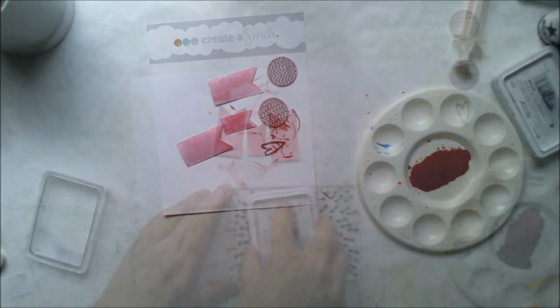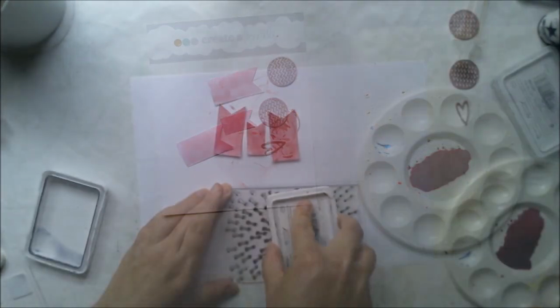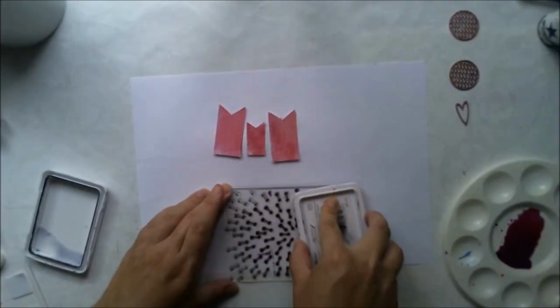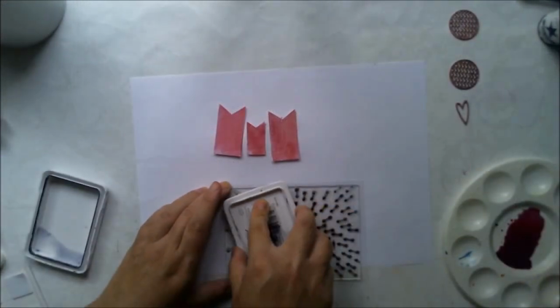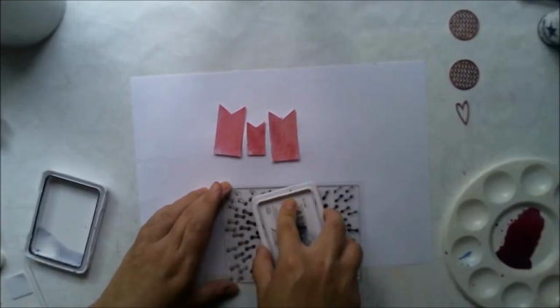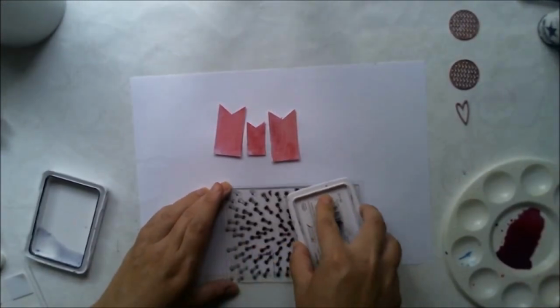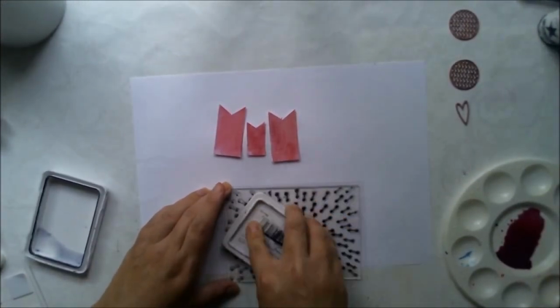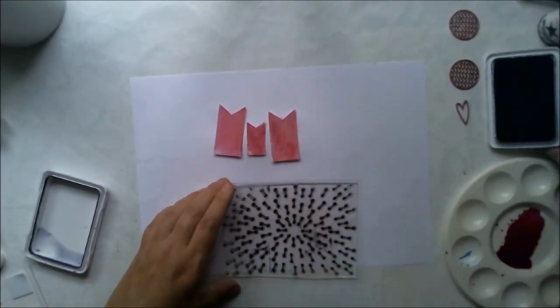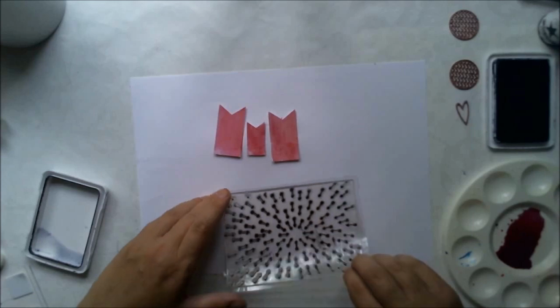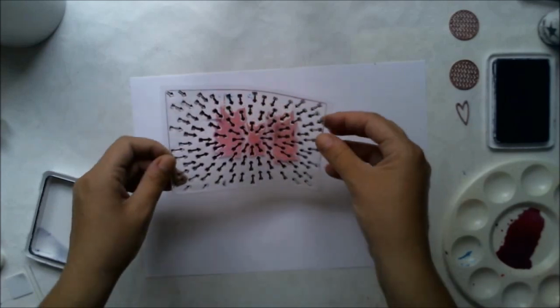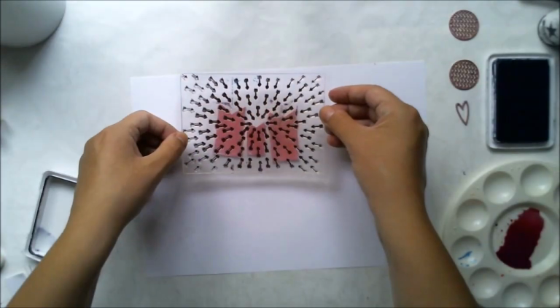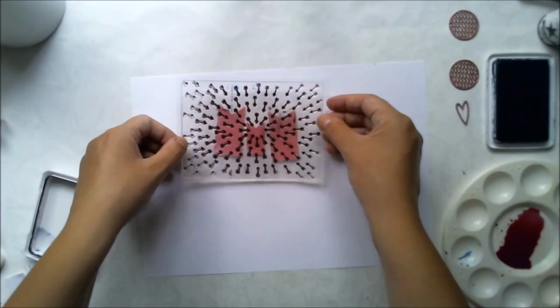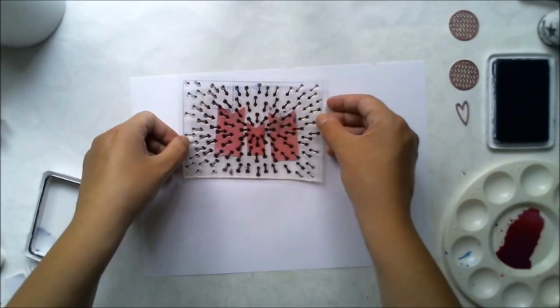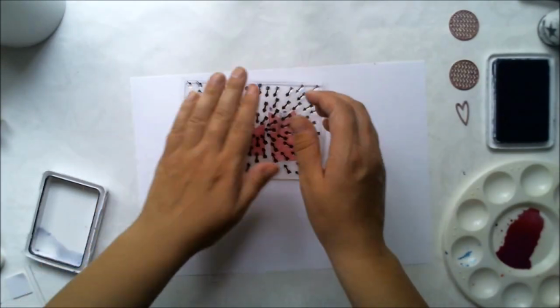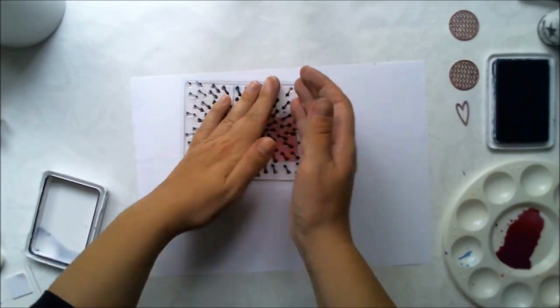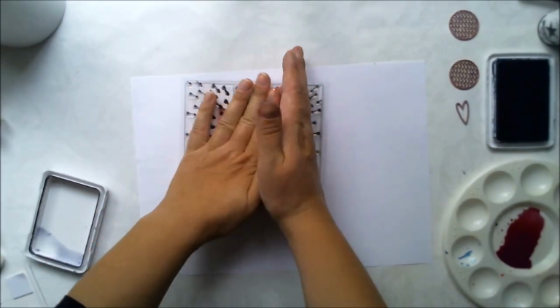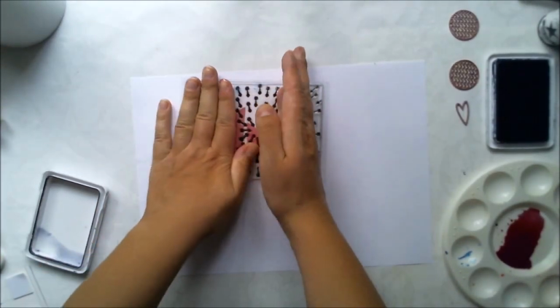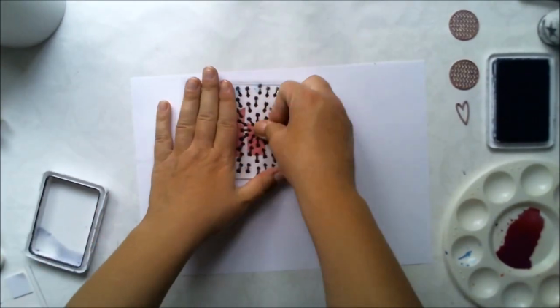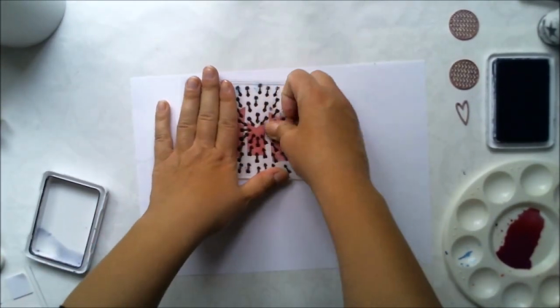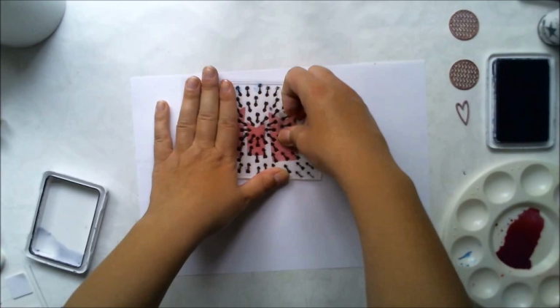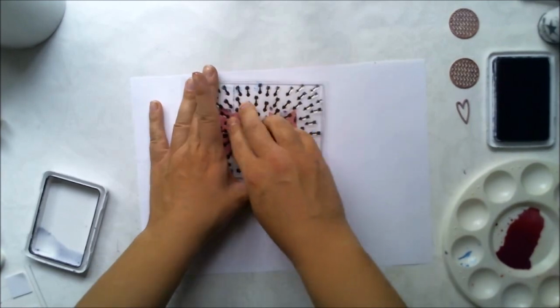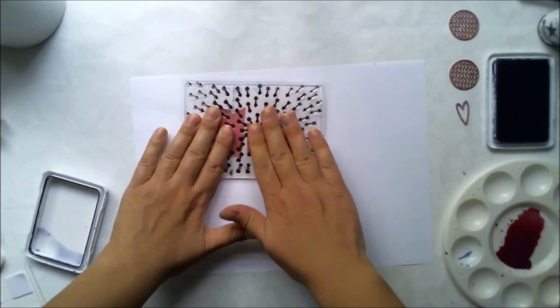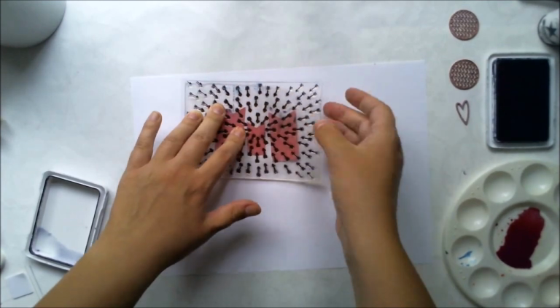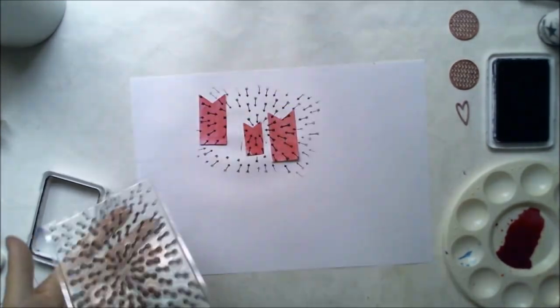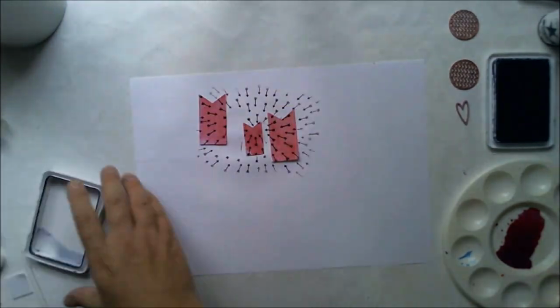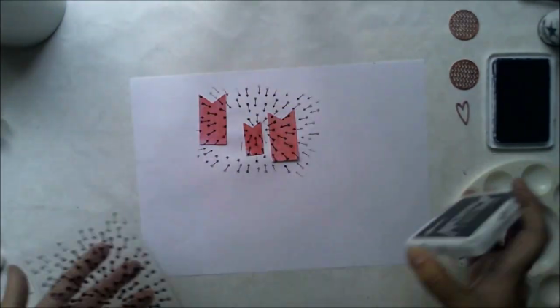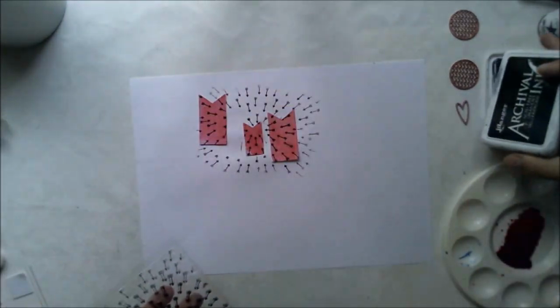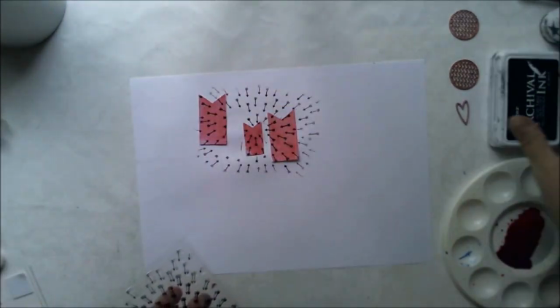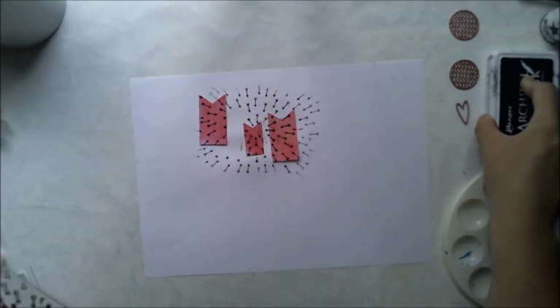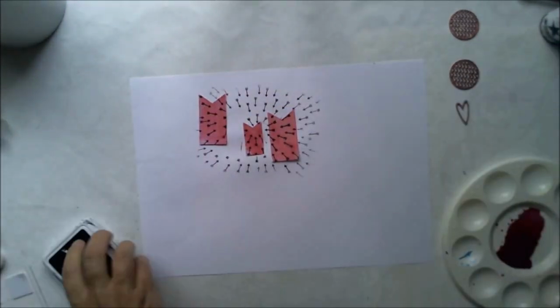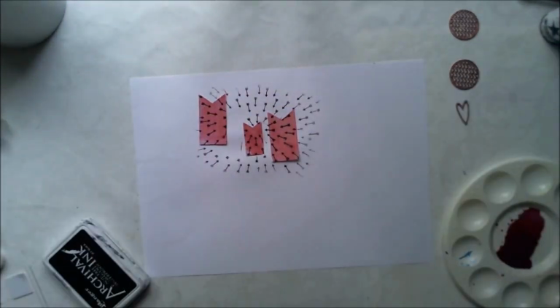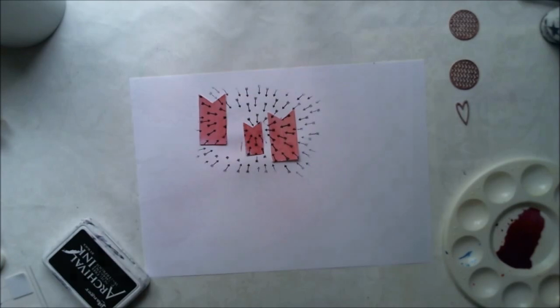Once the paint is dry, I'm using archival ink to stamp with the arrows stamp from Create a Smile to create some very interesting pattern on the banners.